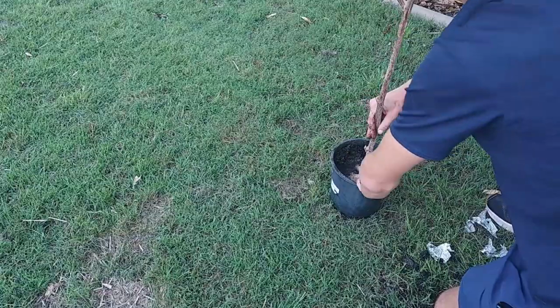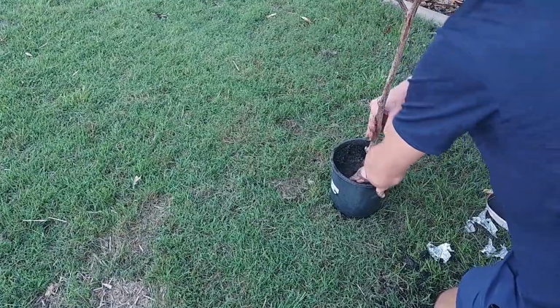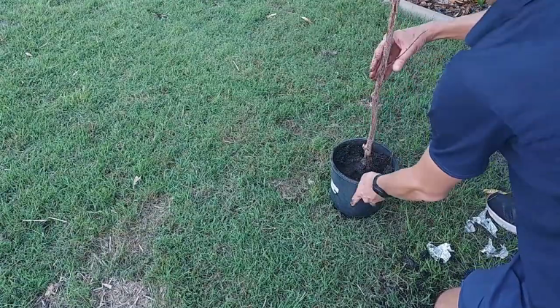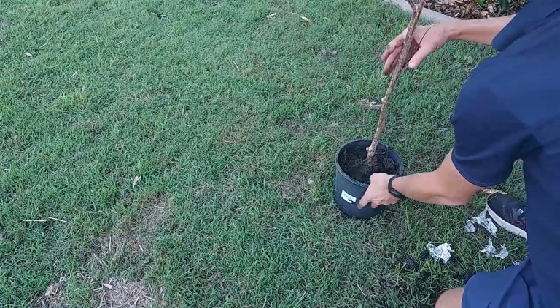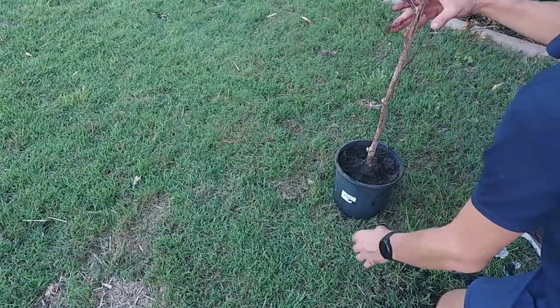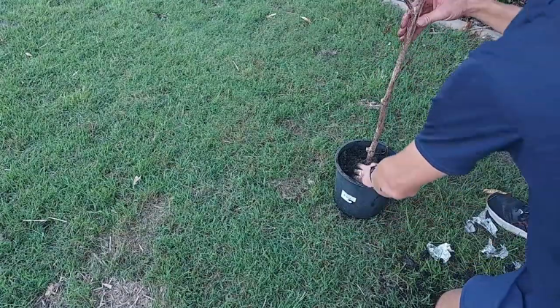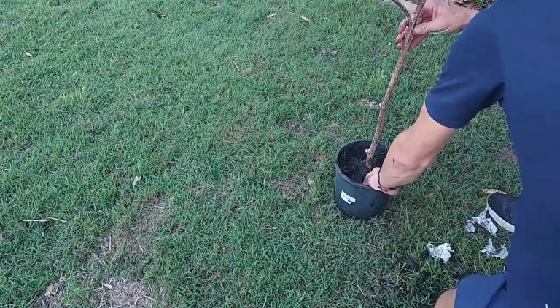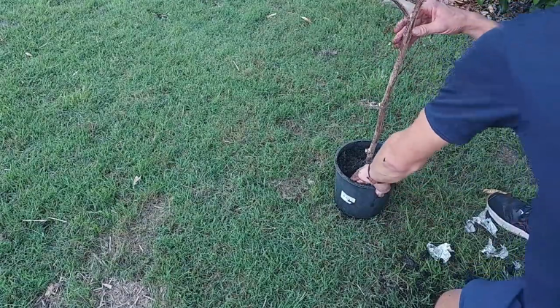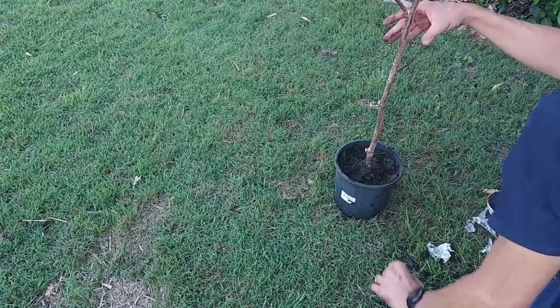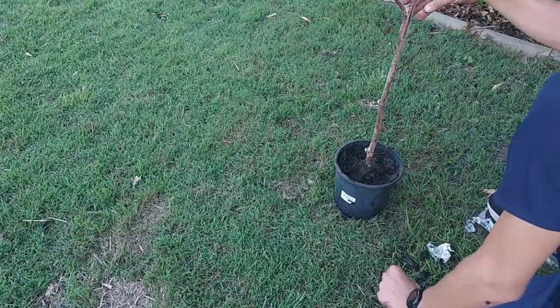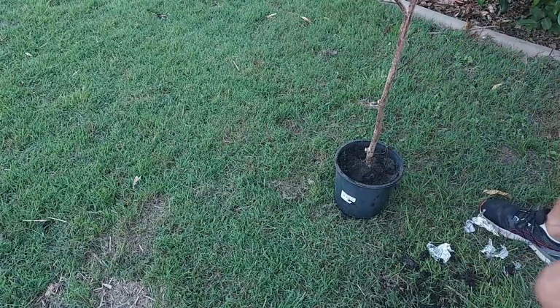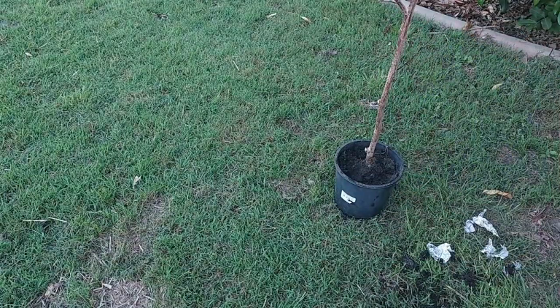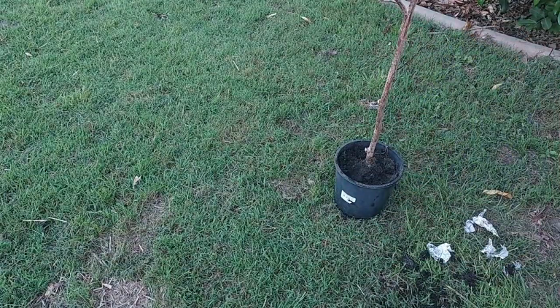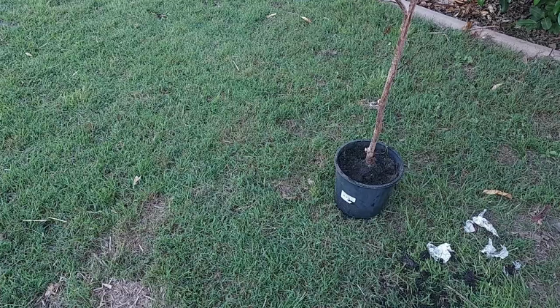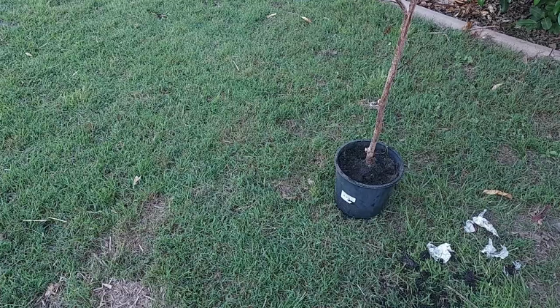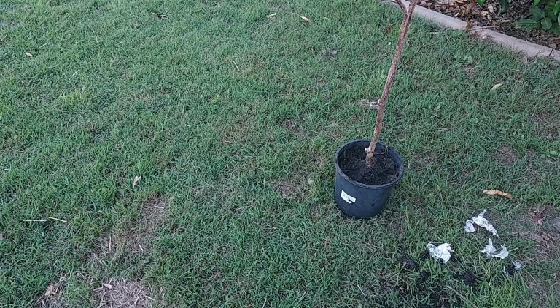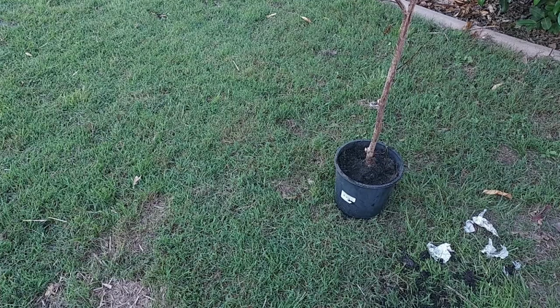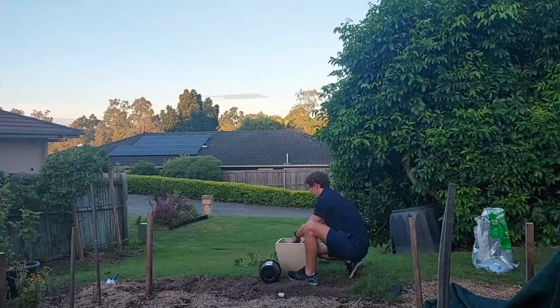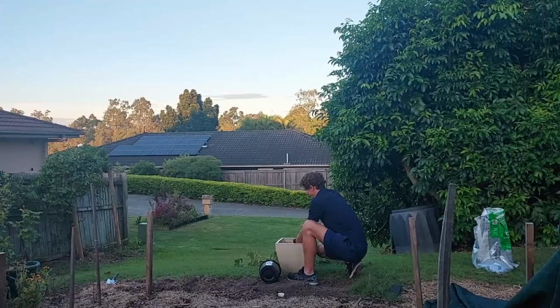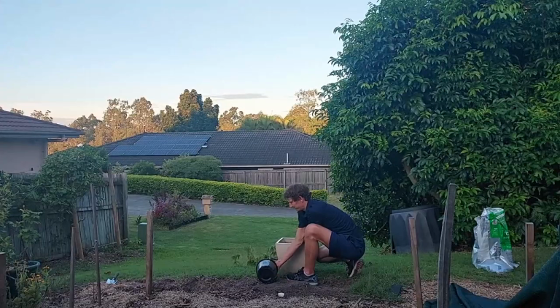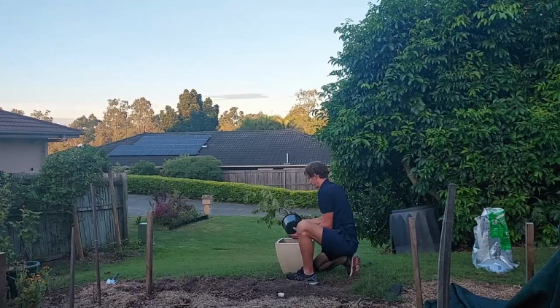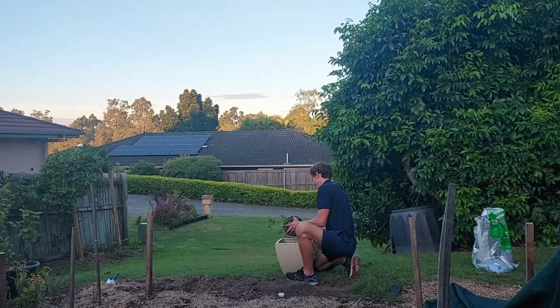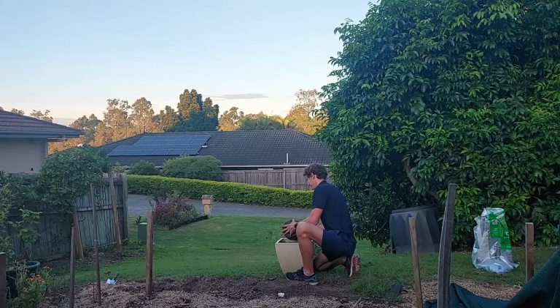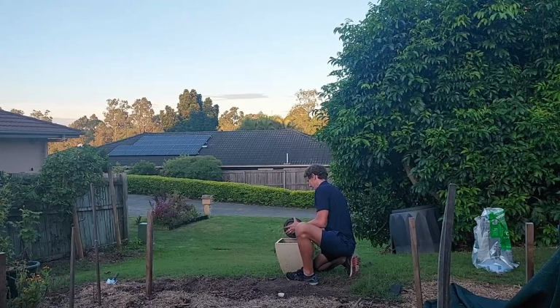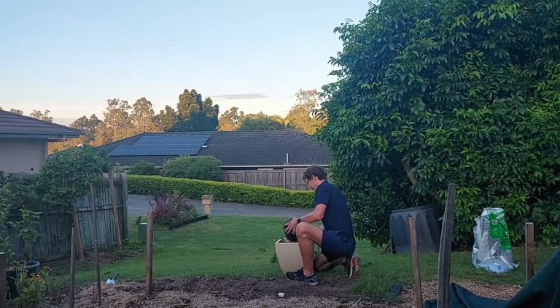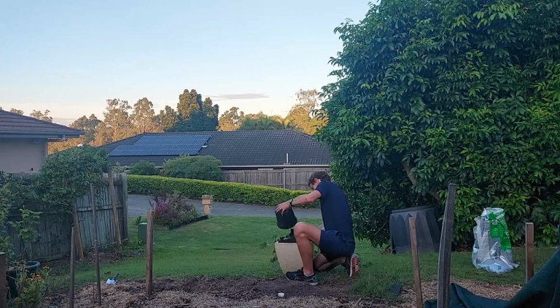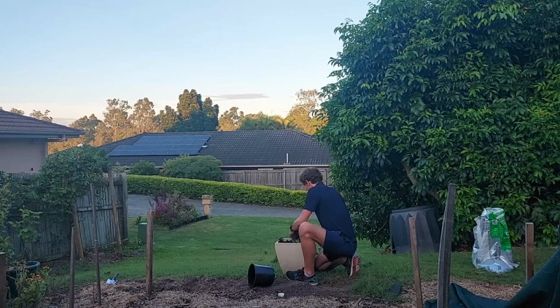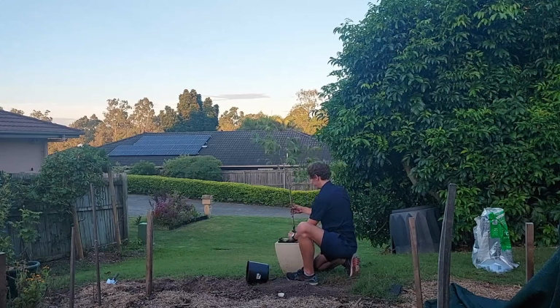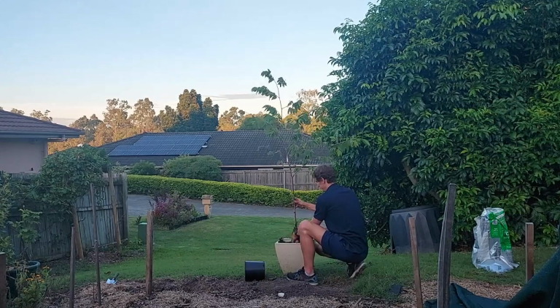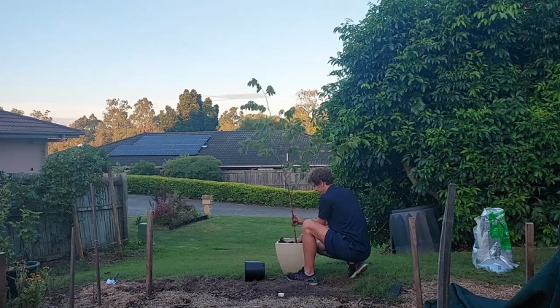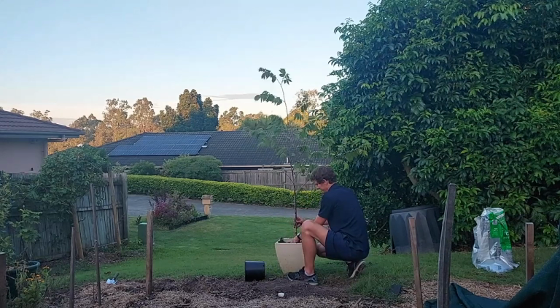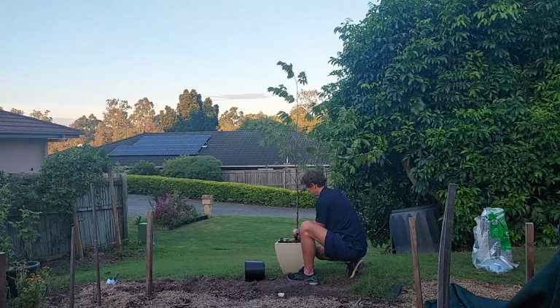This pot is way too small — that's why you saw in the opening clip this pot falling over. So what I've done is potted this tree up into a larger pot, pushing the soil nice and firmly around it and keeping it nice and damp.